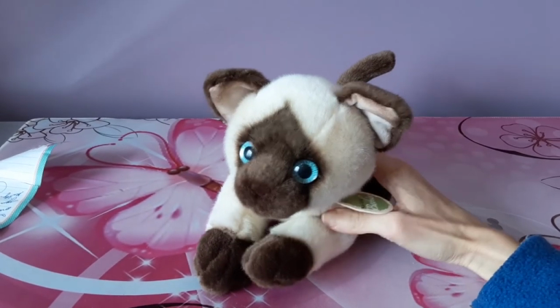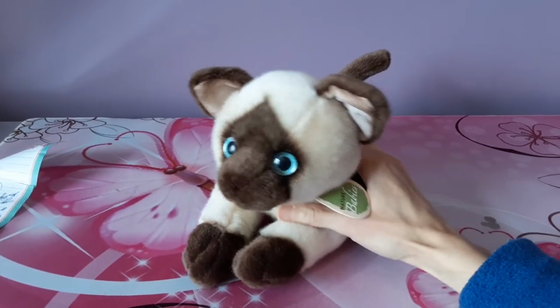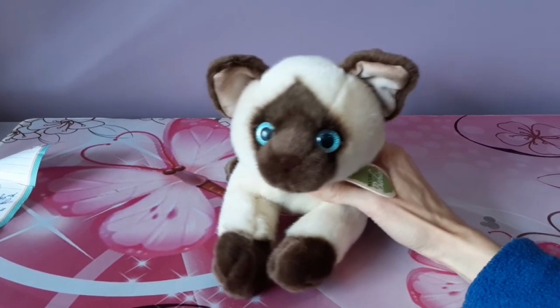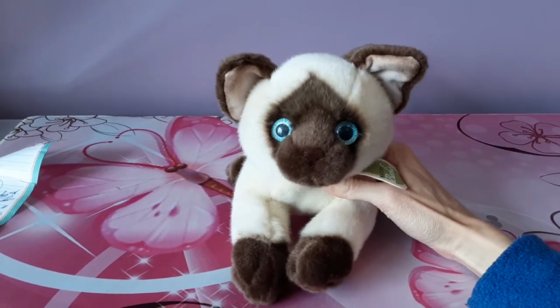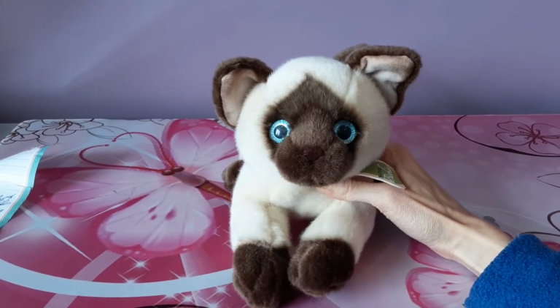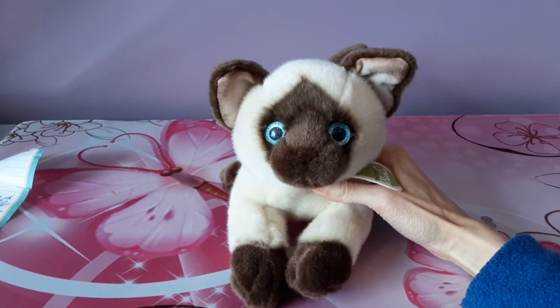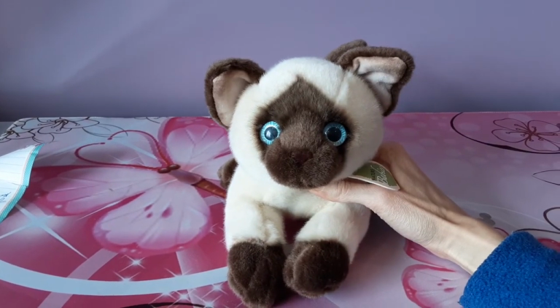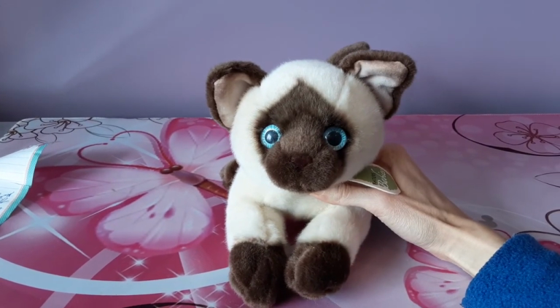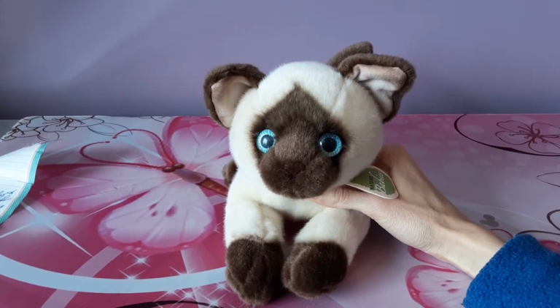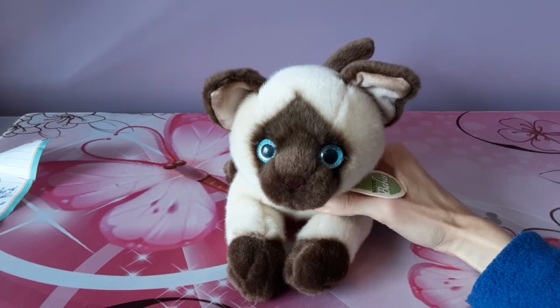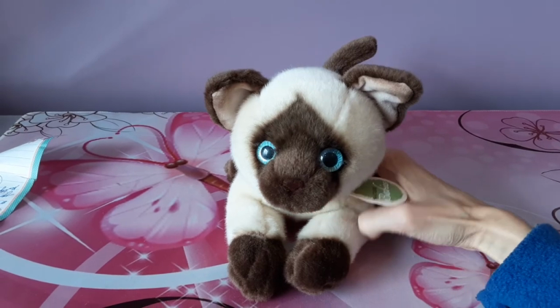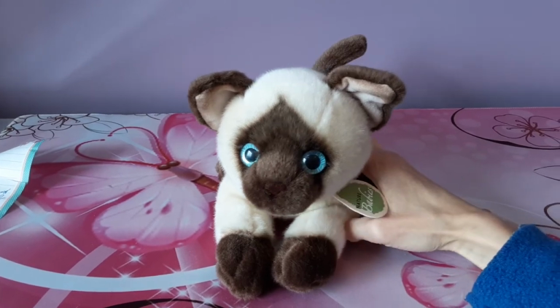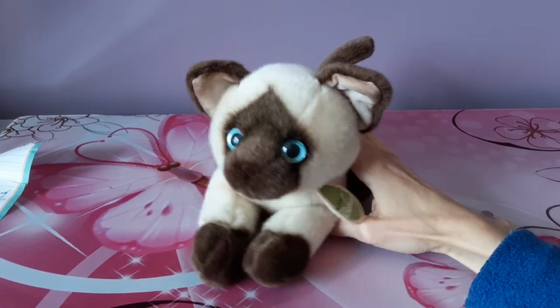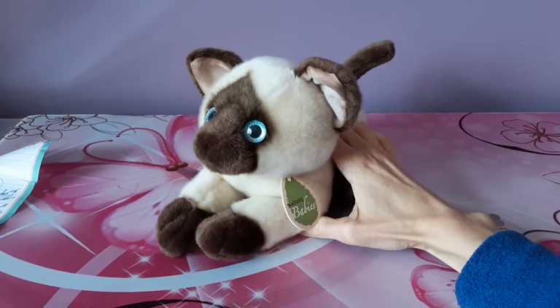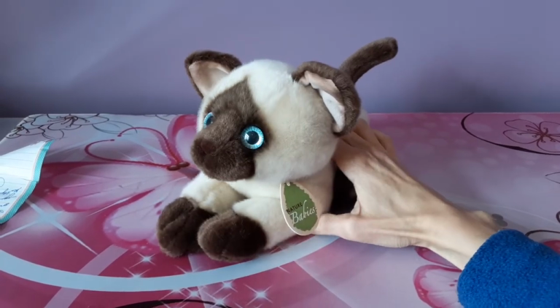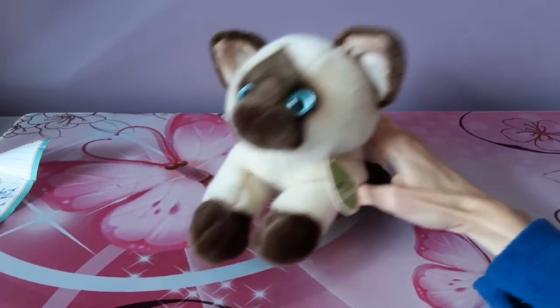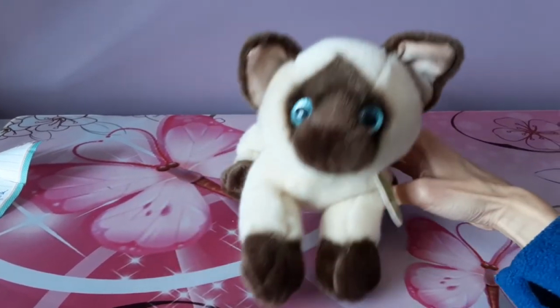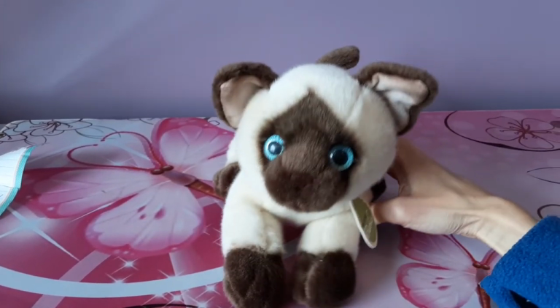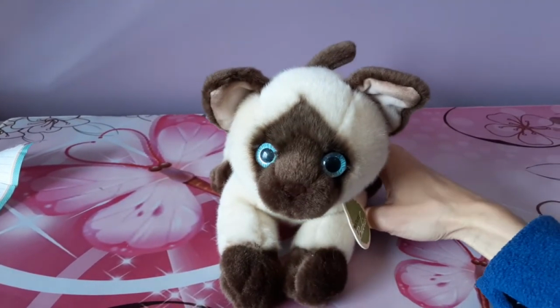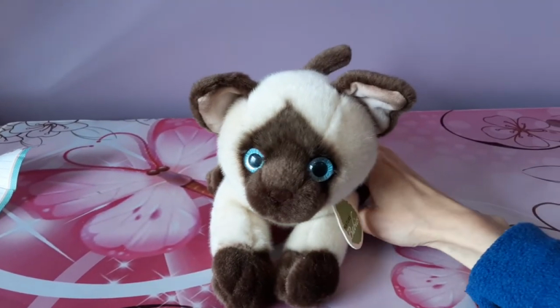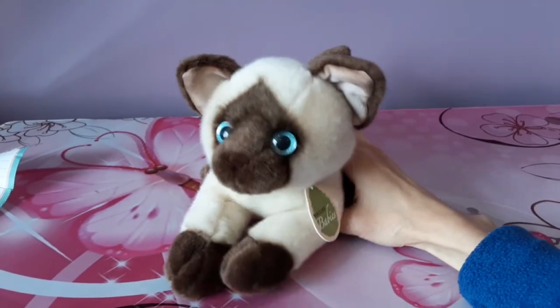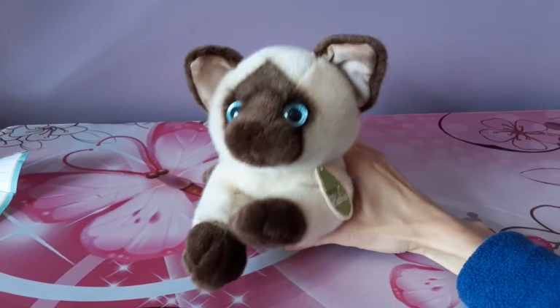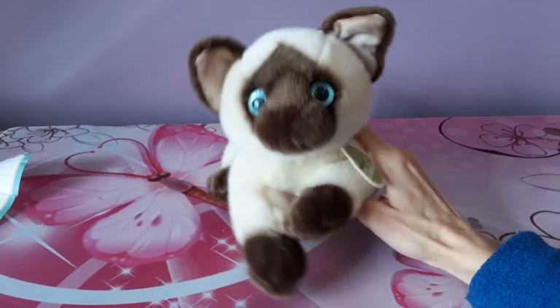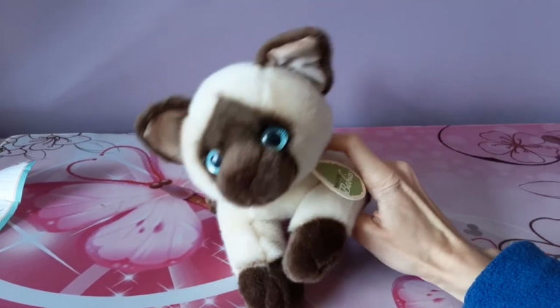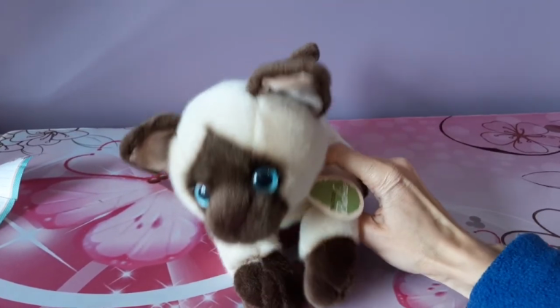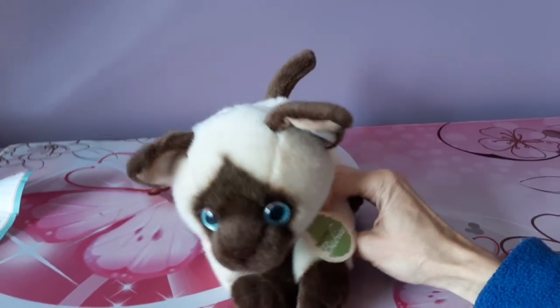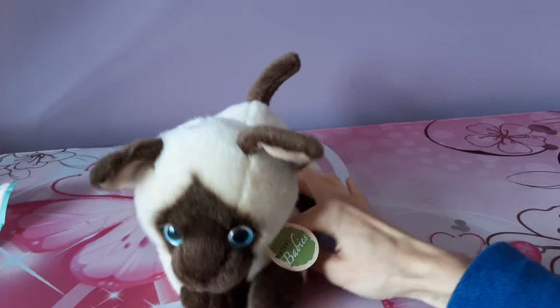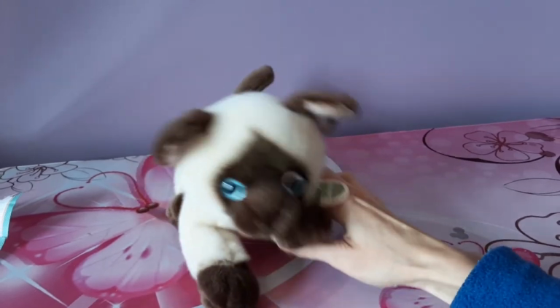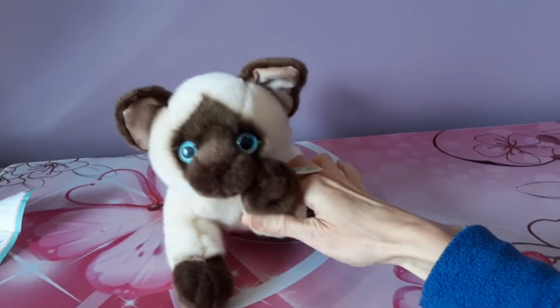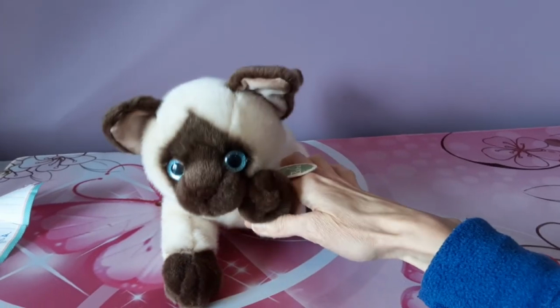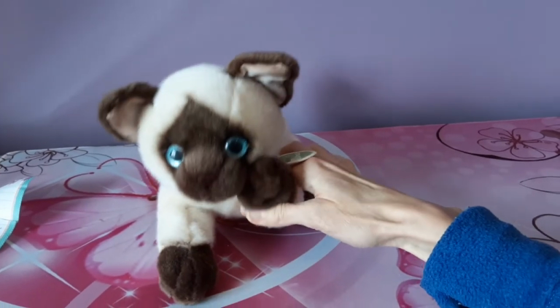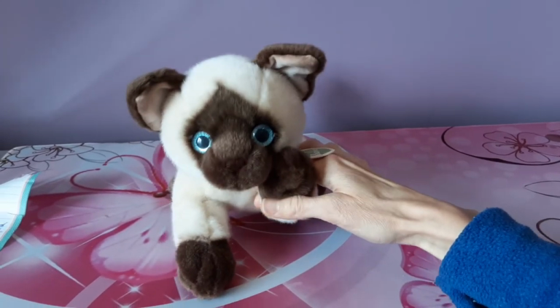I hope you guys enjoyed seeing her, and I will see you next time with some more plush goodness for you guys. Bye, everybody!